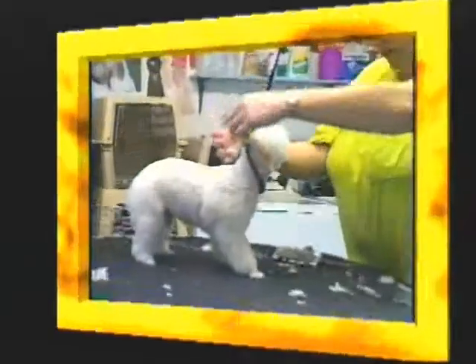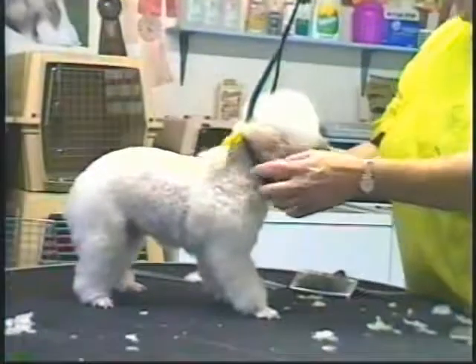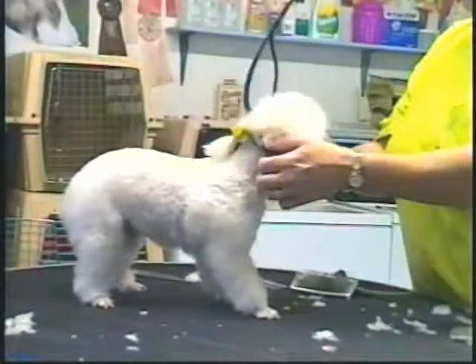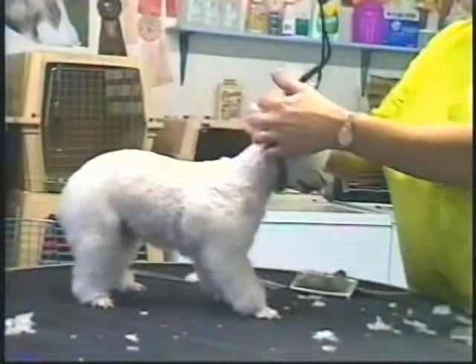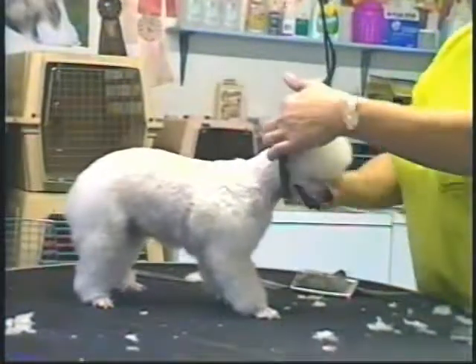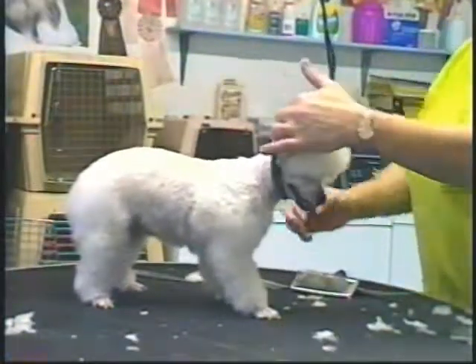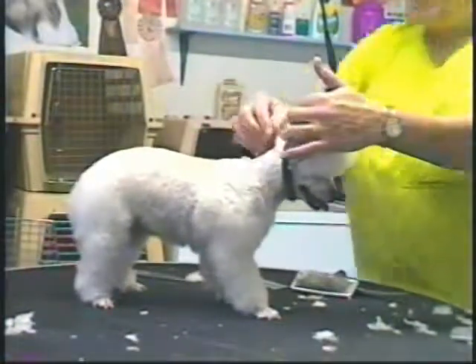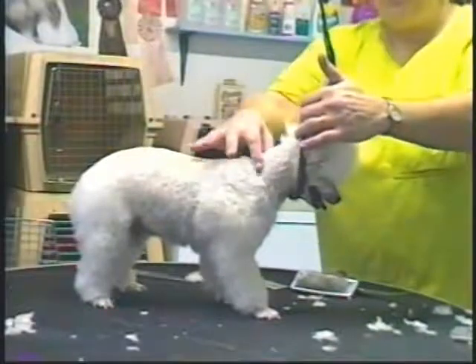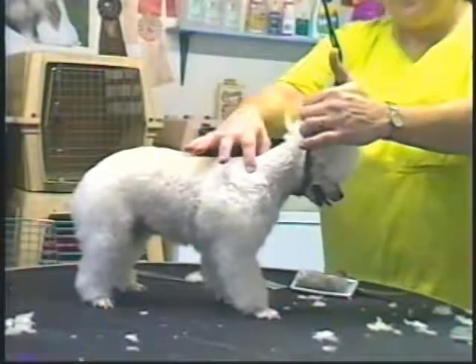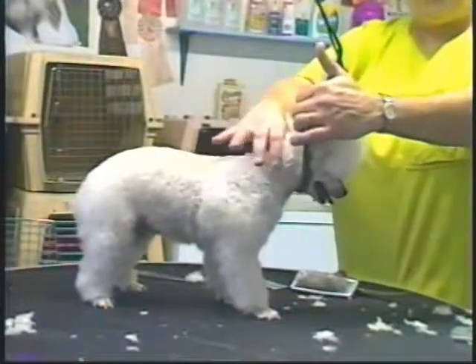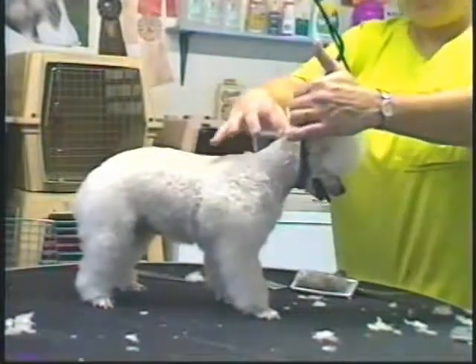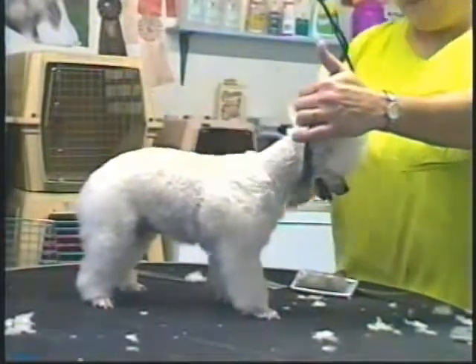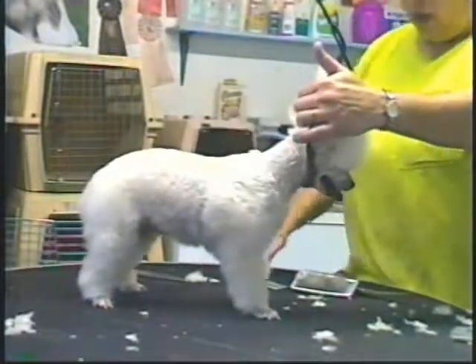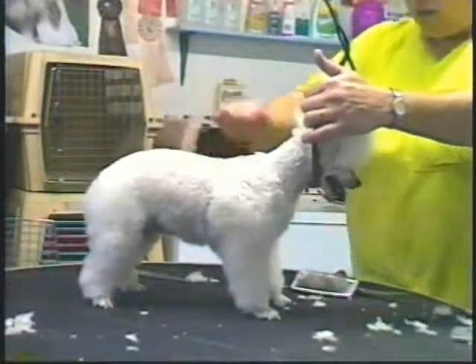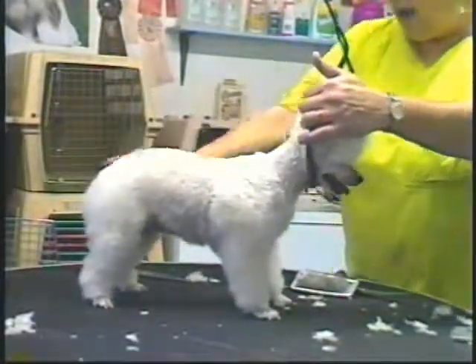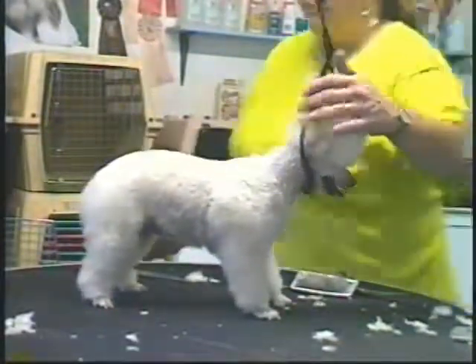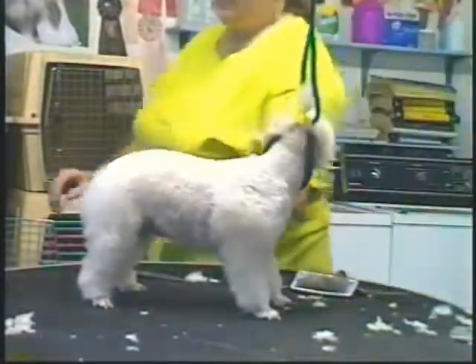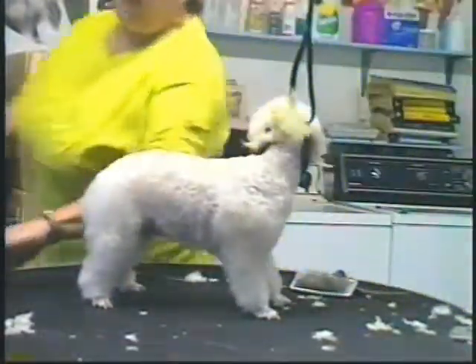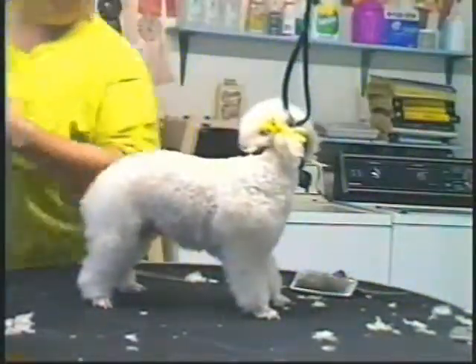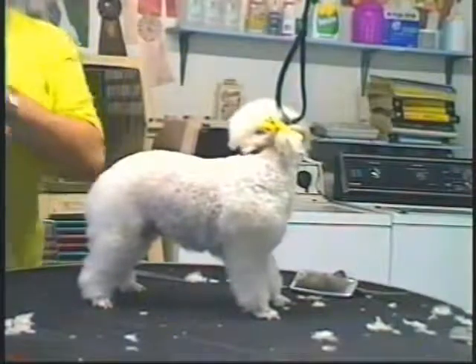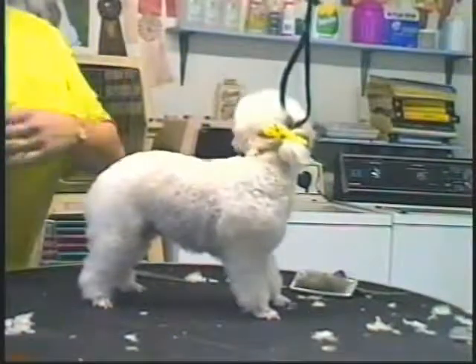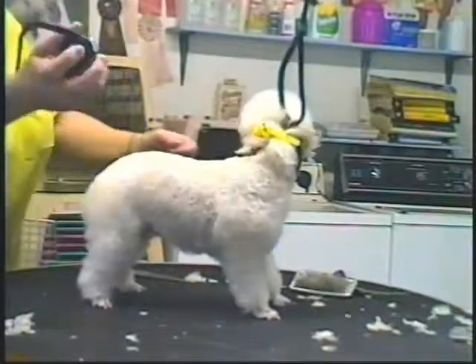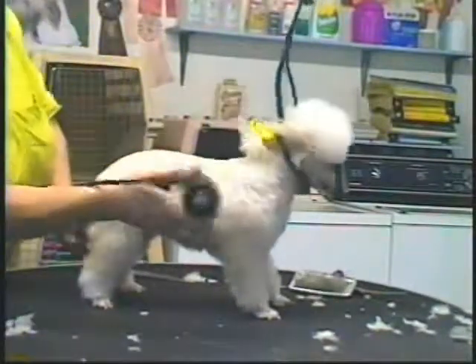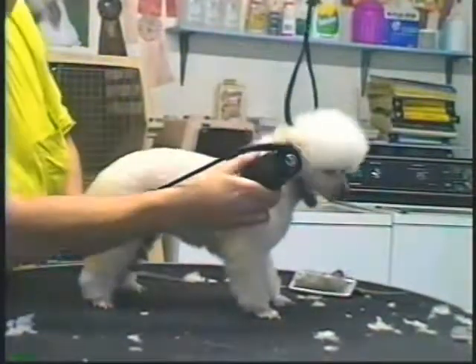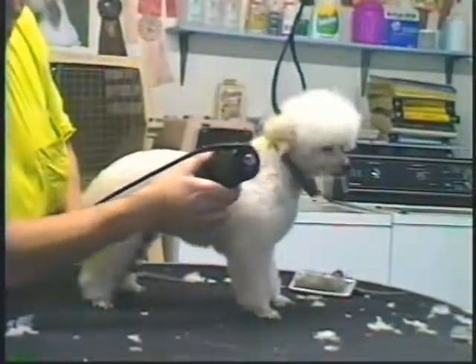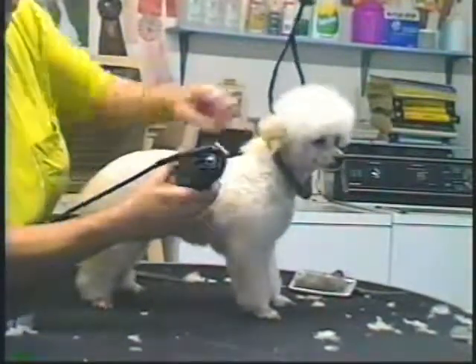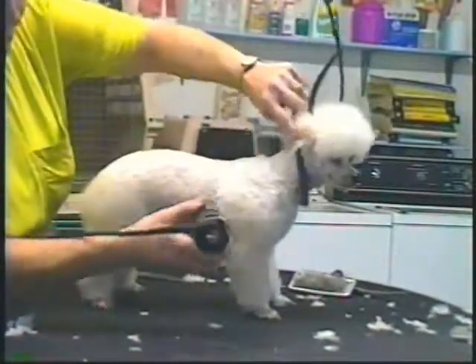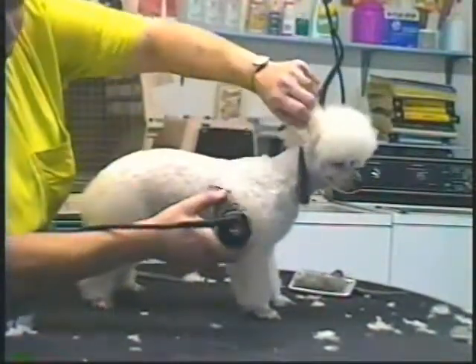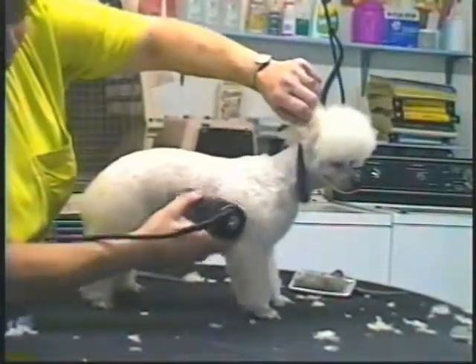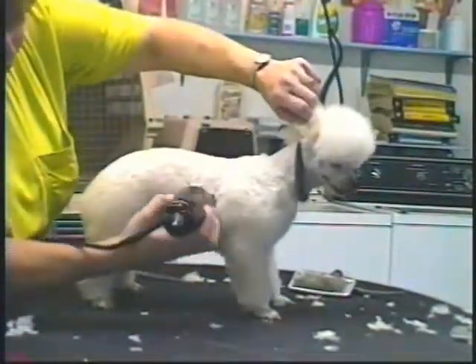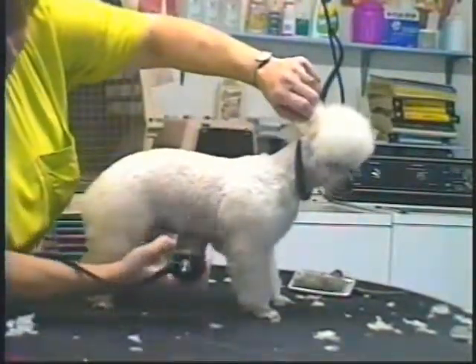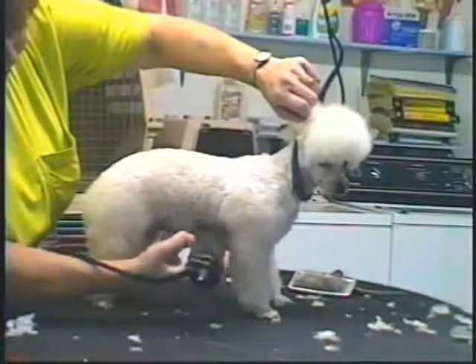Biki has done a number 4 lamb cut and a 30 blade down her neck. I've done her back with a 4S blade and her neck. I've already done the 30 on her neck.